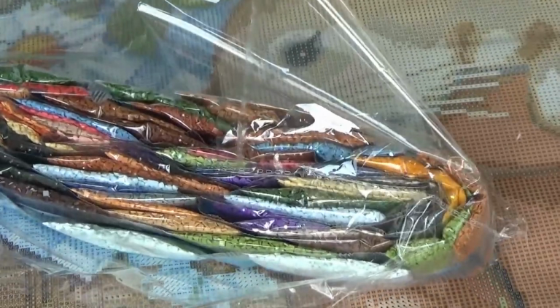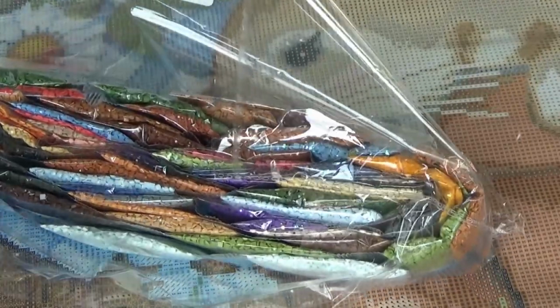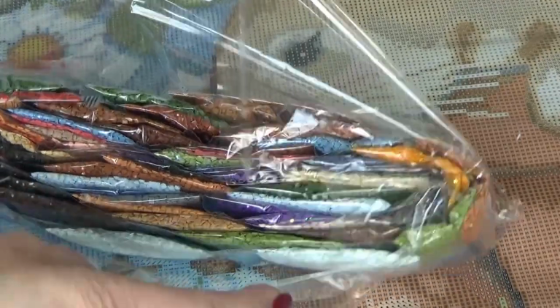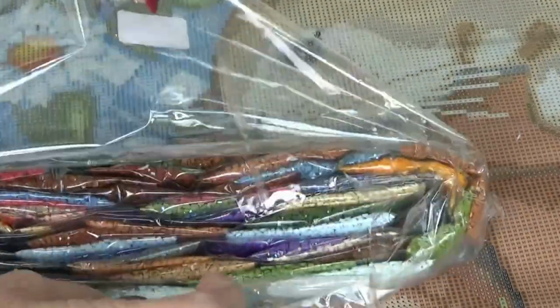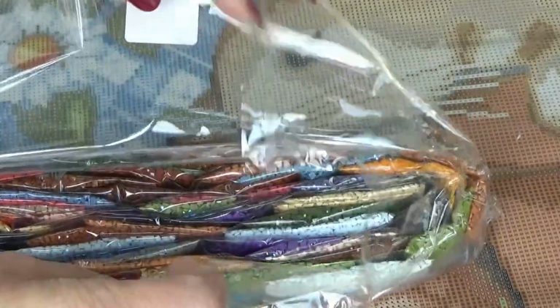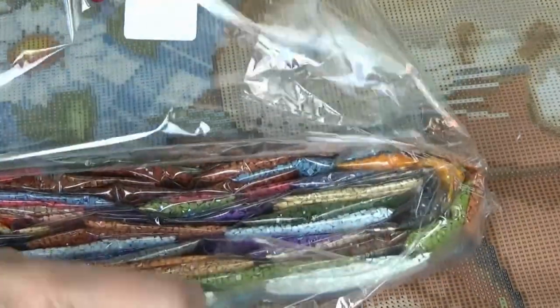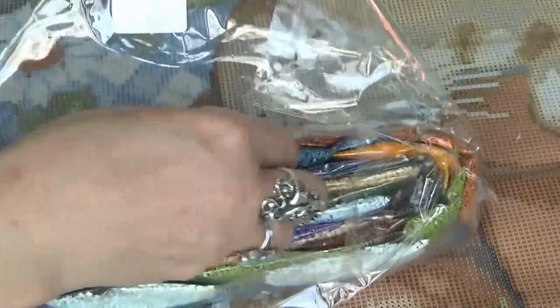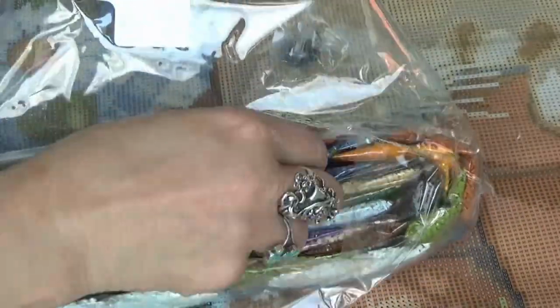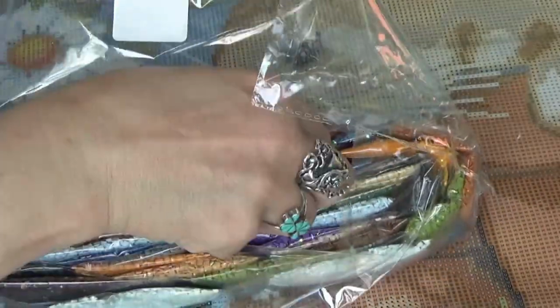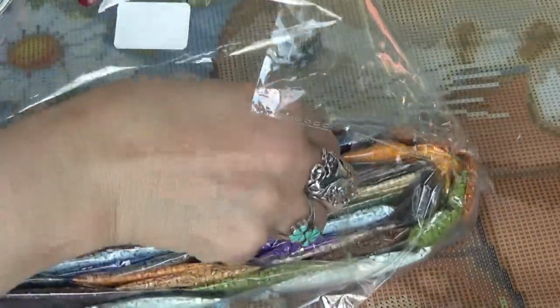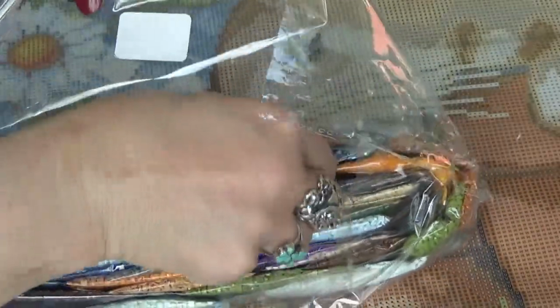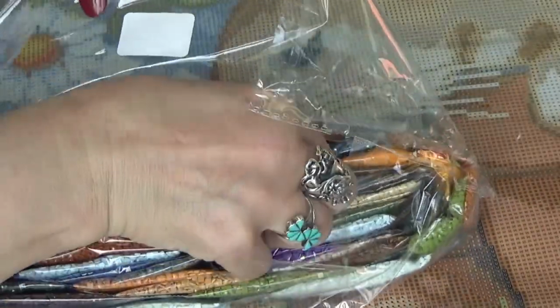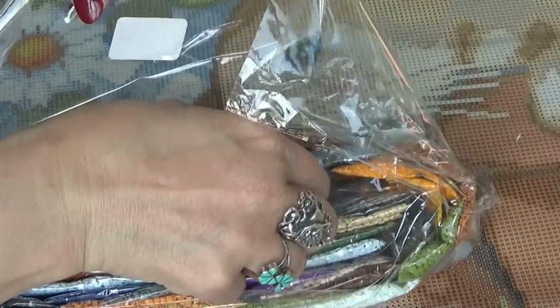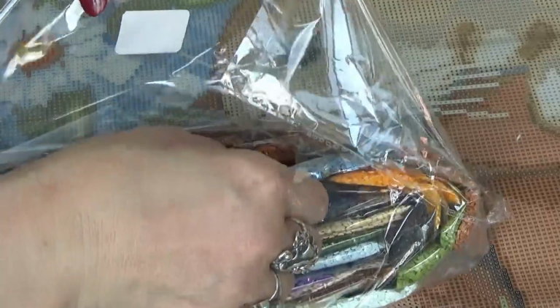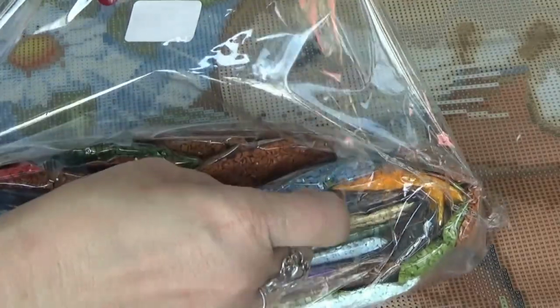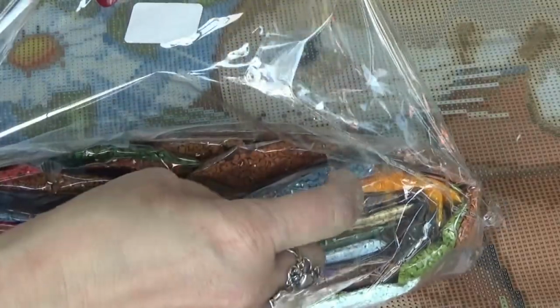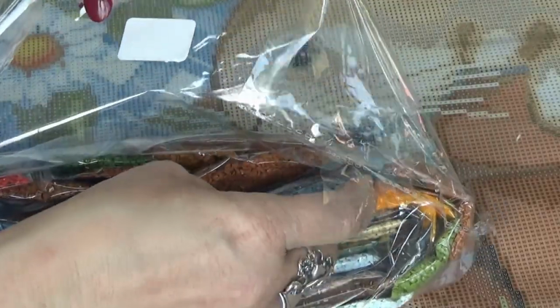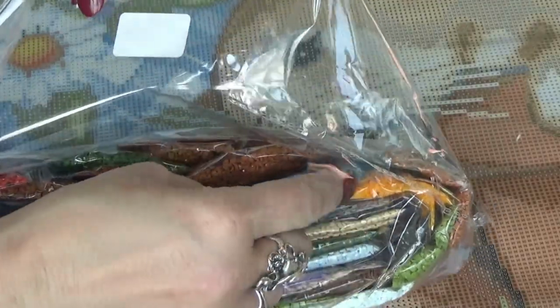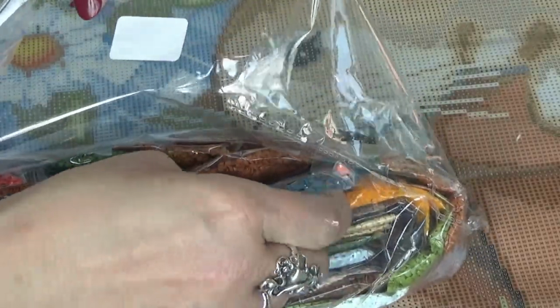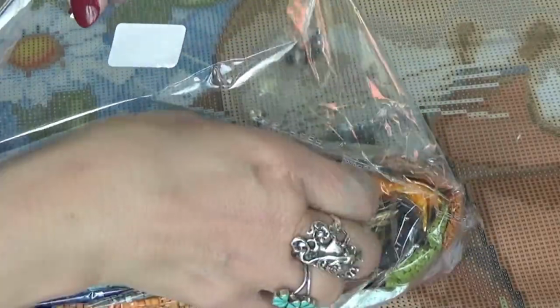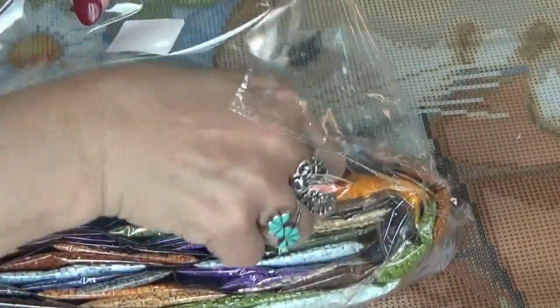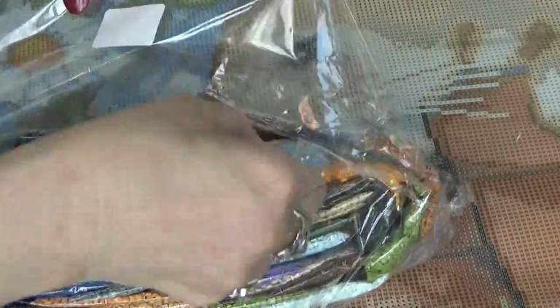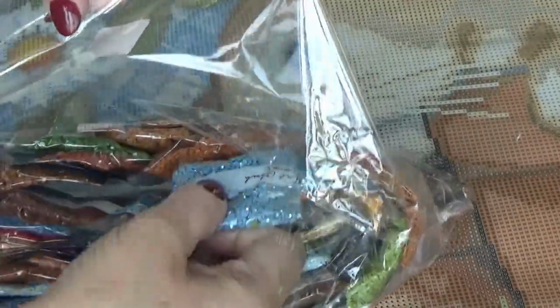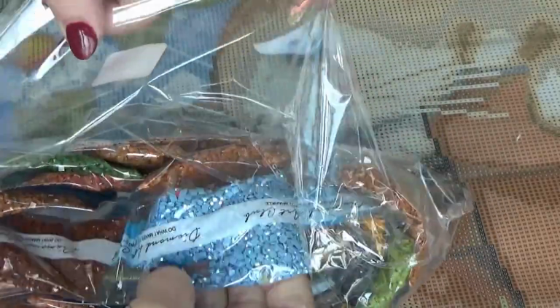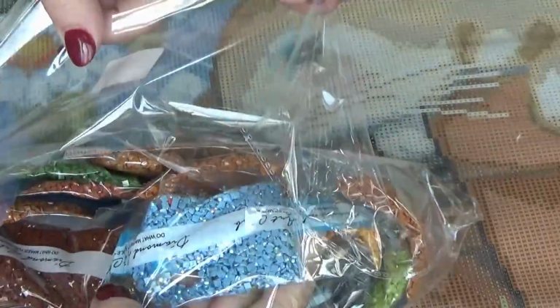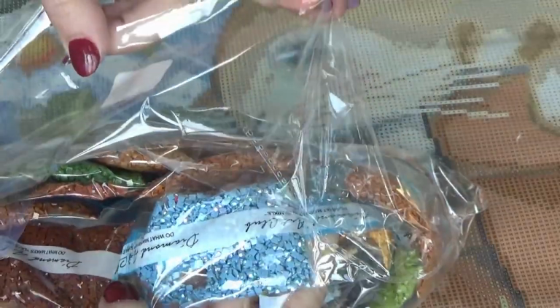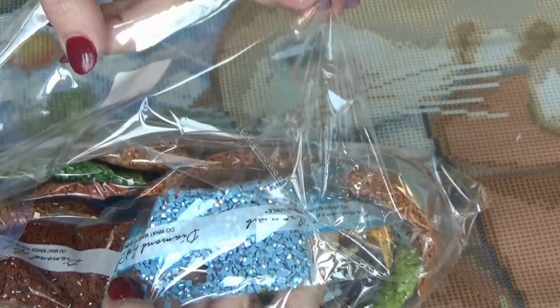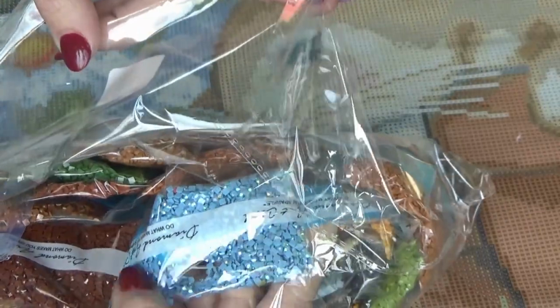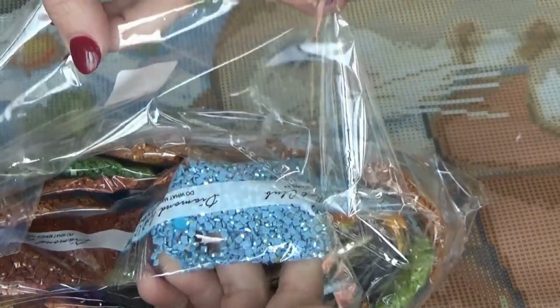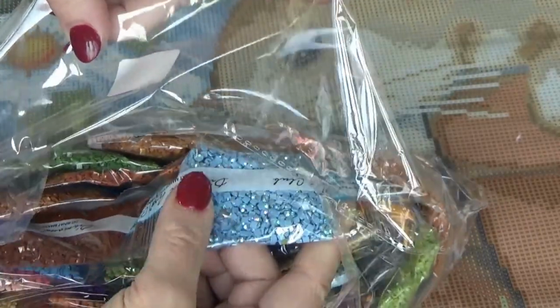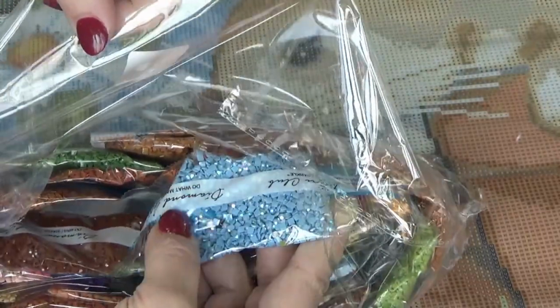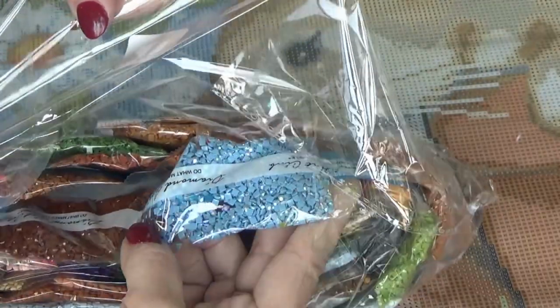Here are all the colors — oh, I have that beautiful gray, a beautiful blue-gray. It's like a cornflower blue.